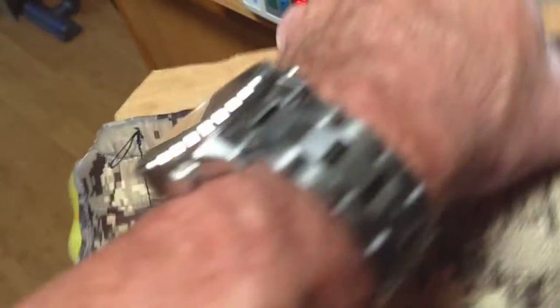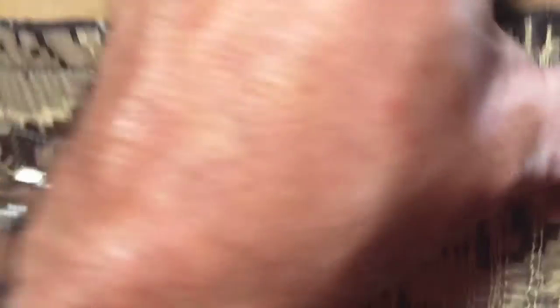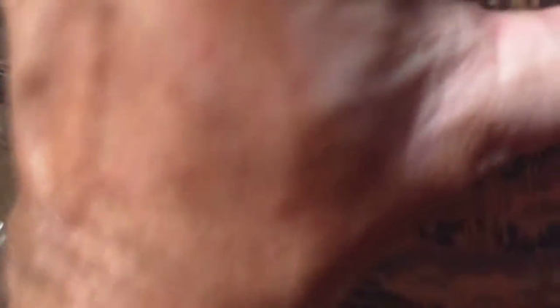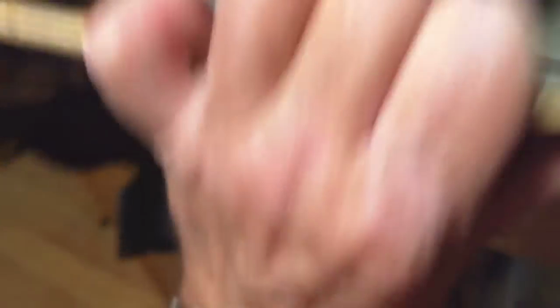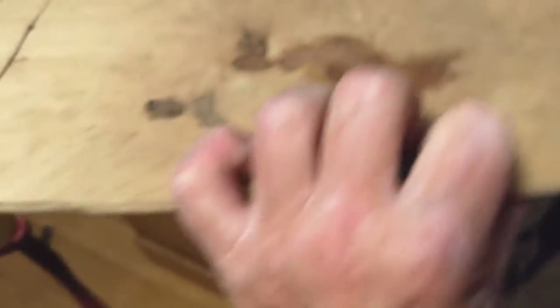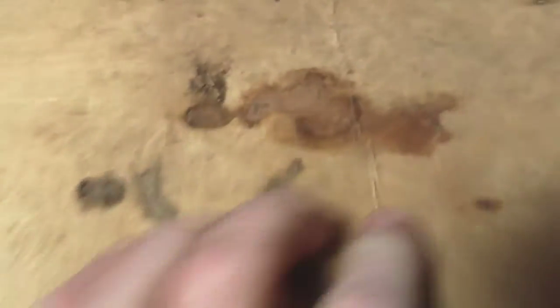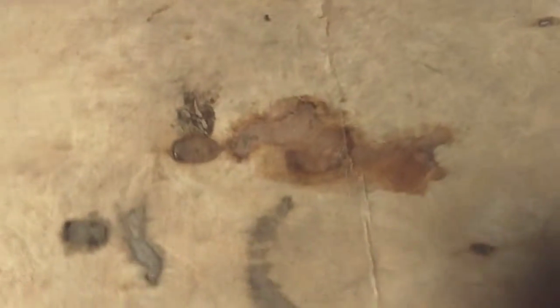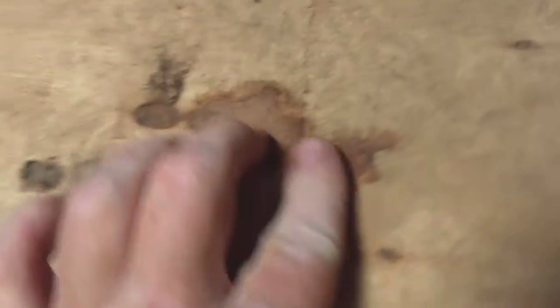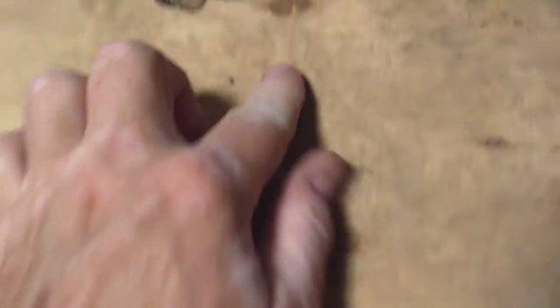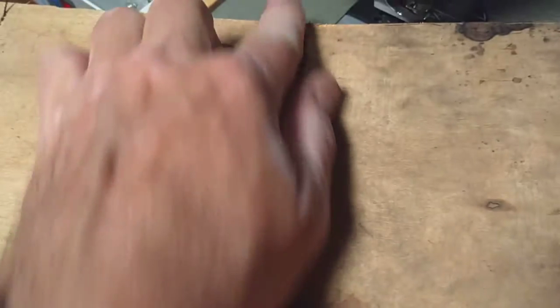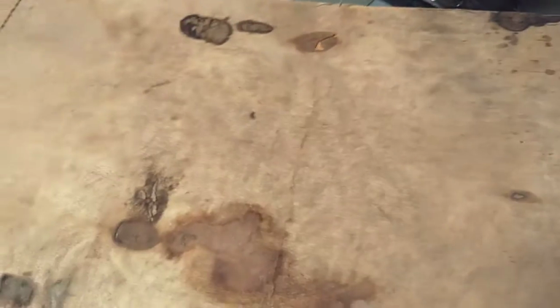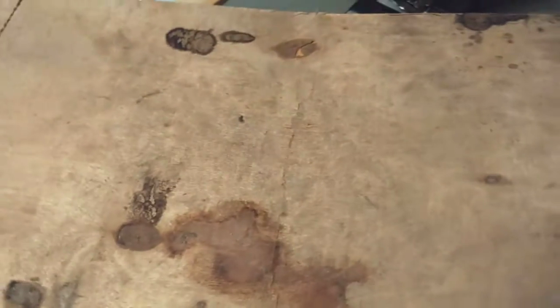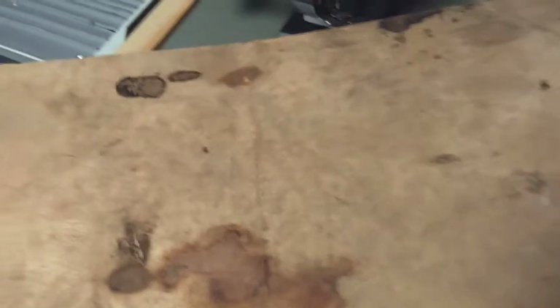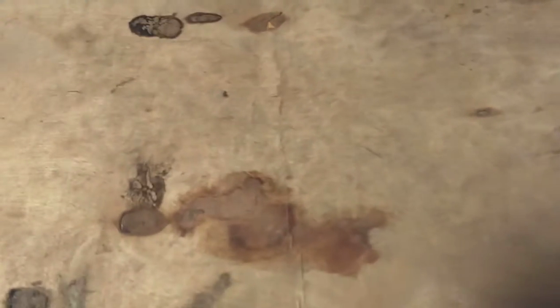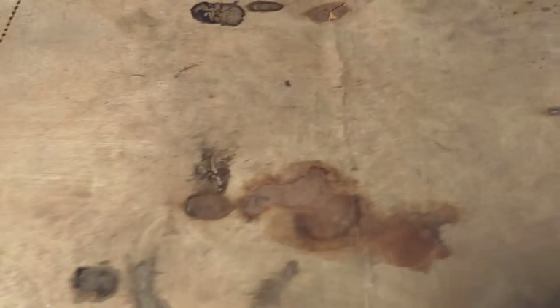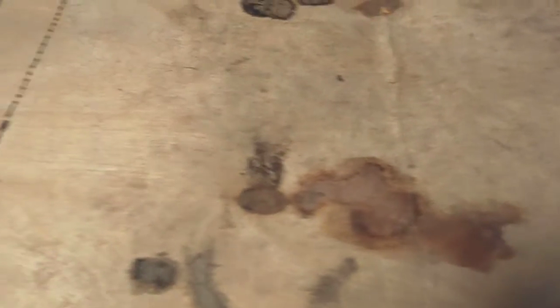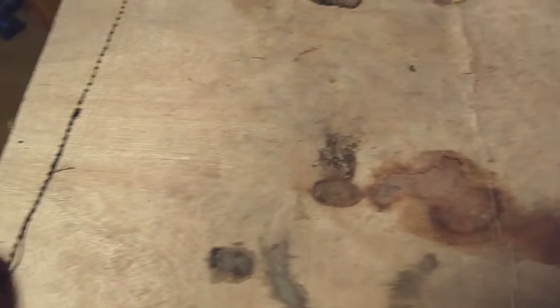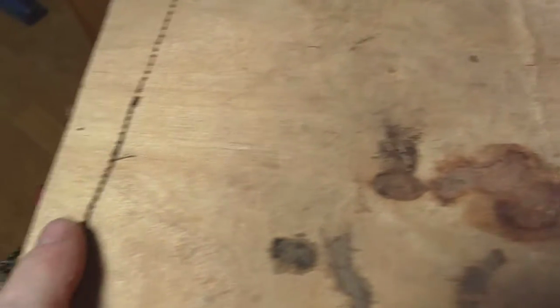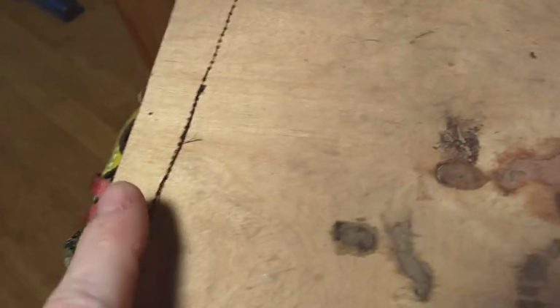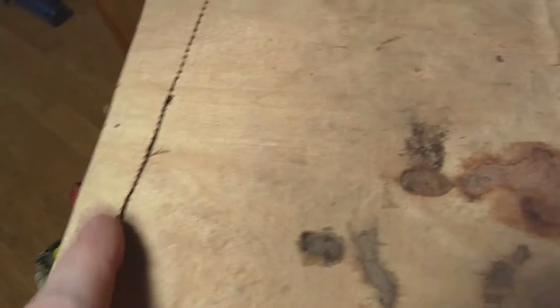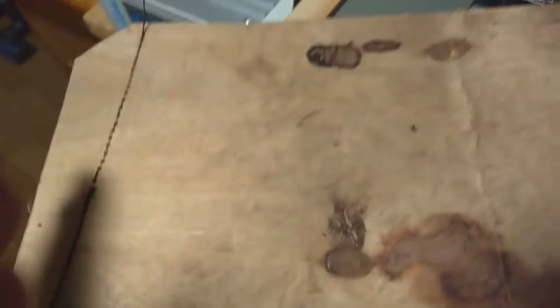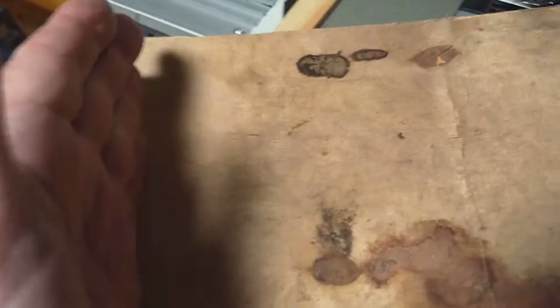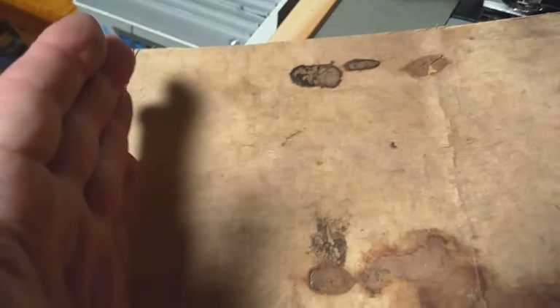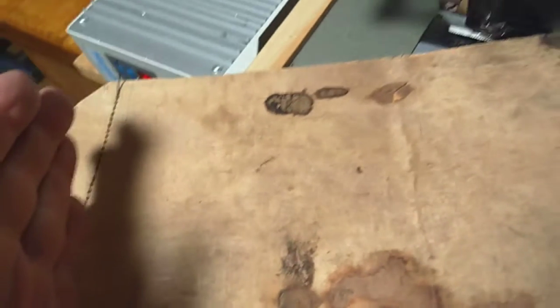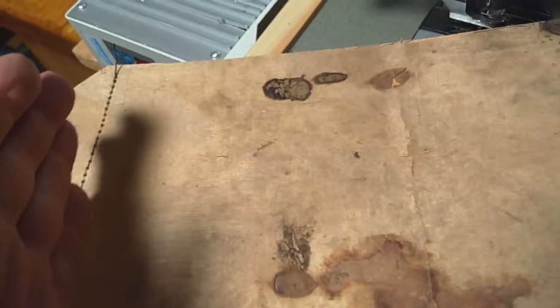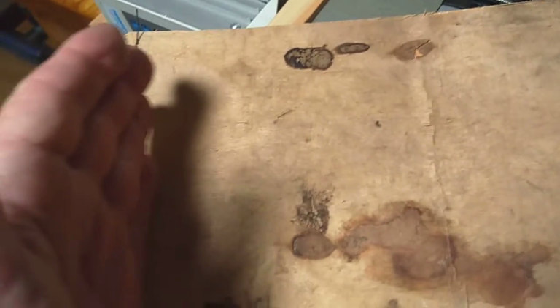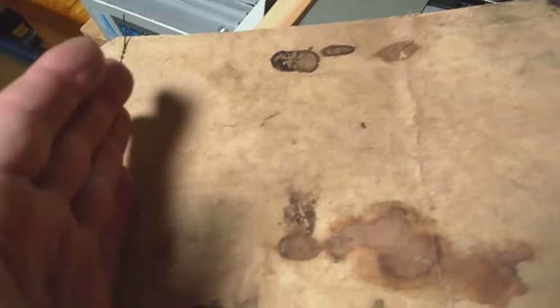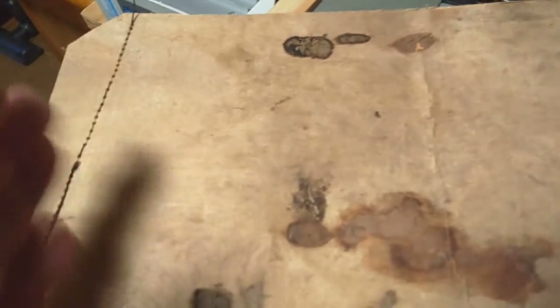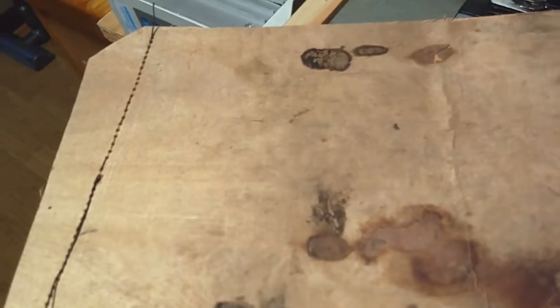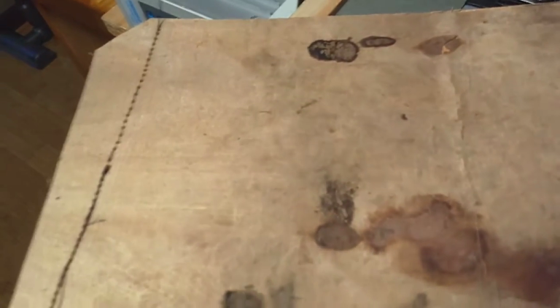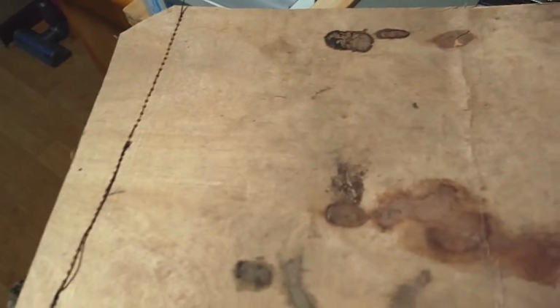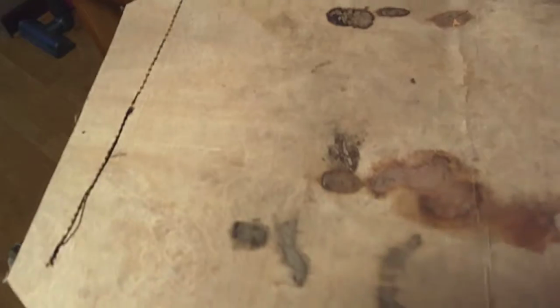But when I sat in it, this plywood cracked along this line. So what I'm gonna do is pull these stitches out and sew a narrower paneling to see how that works.